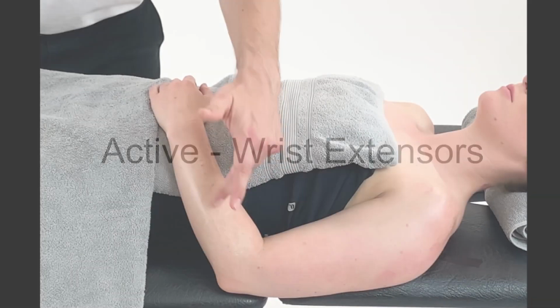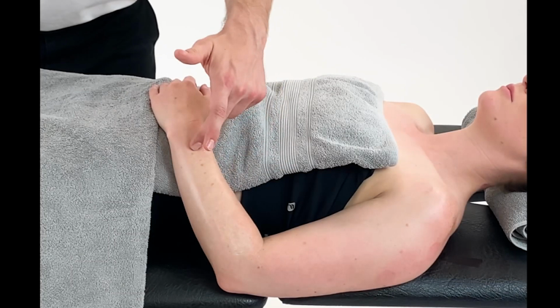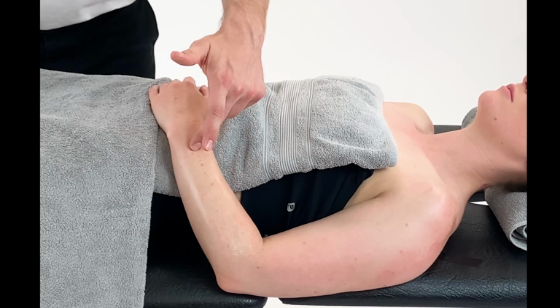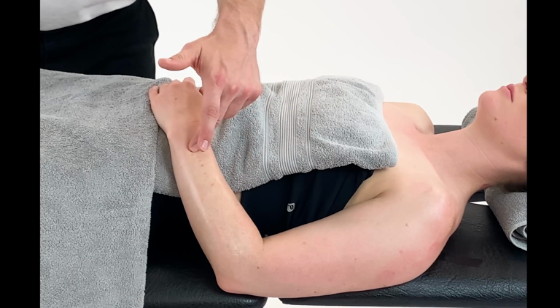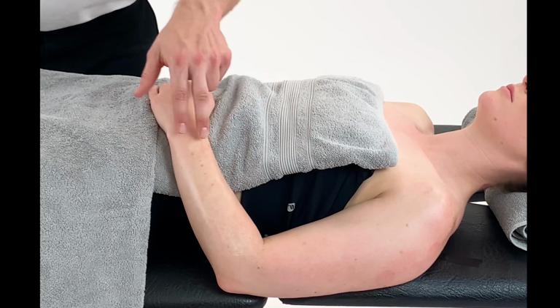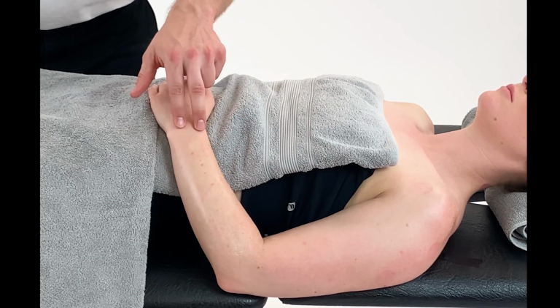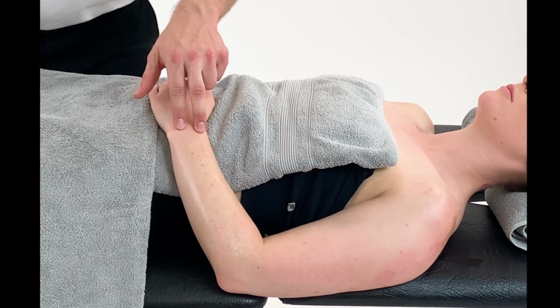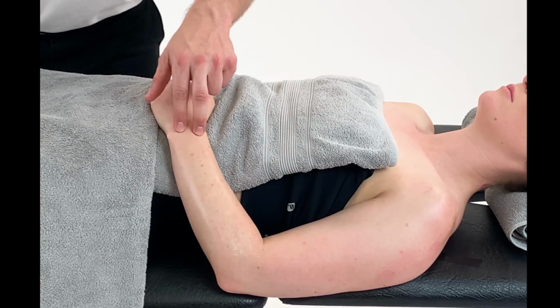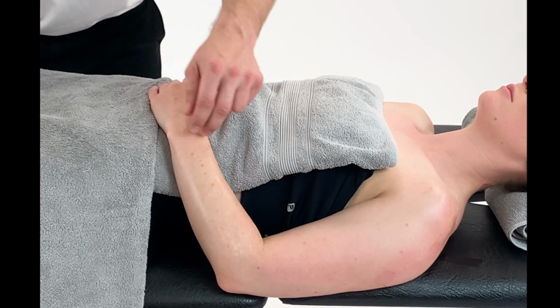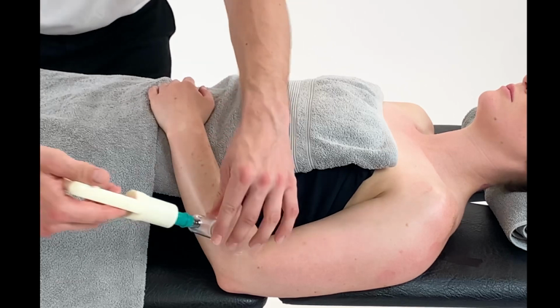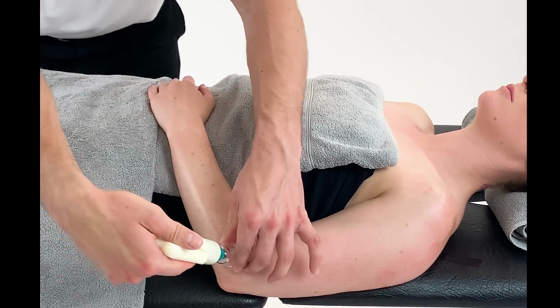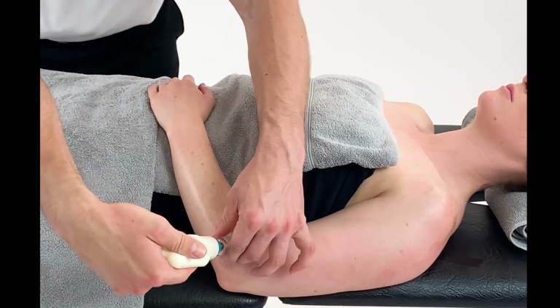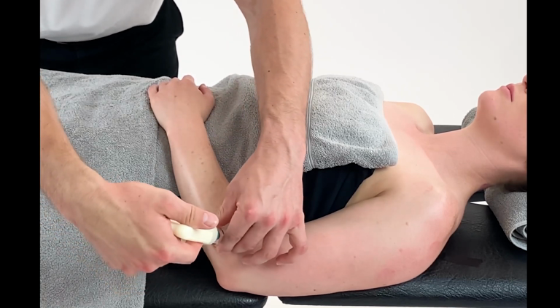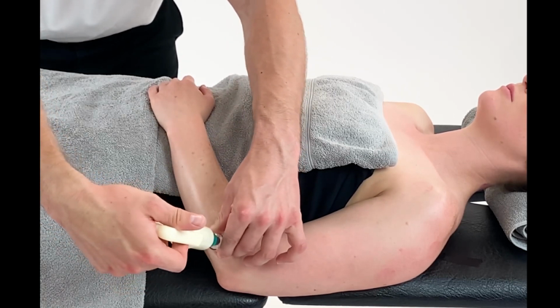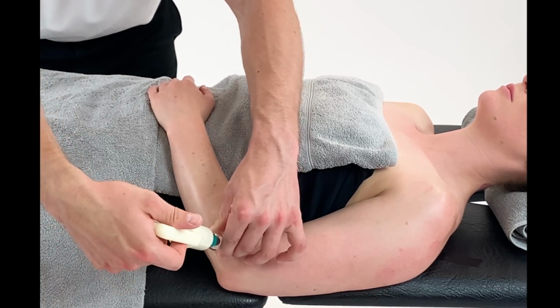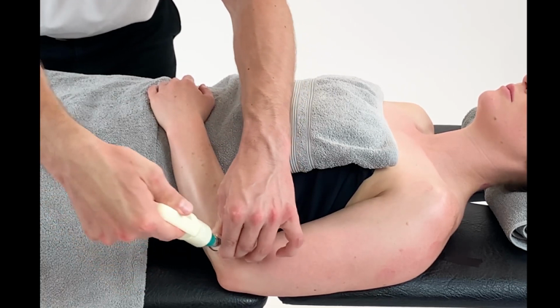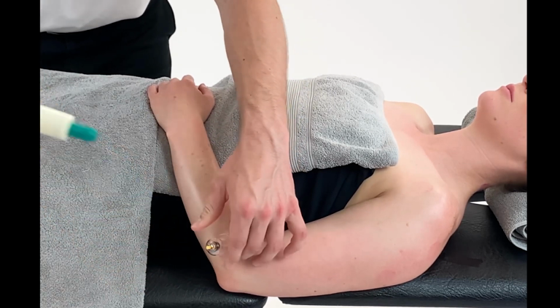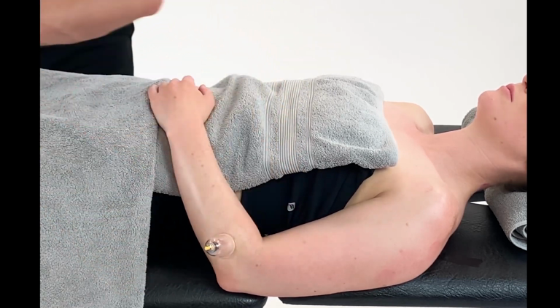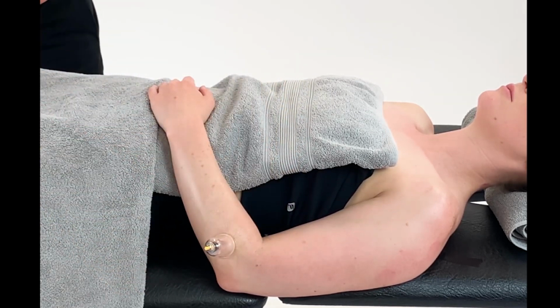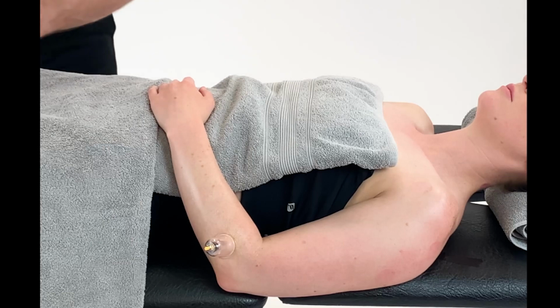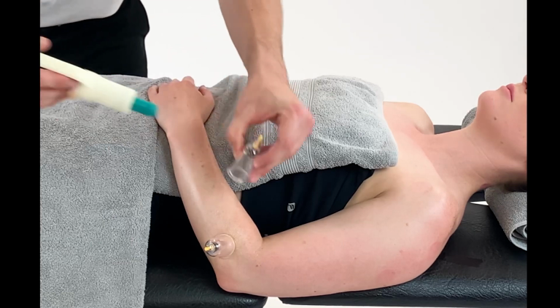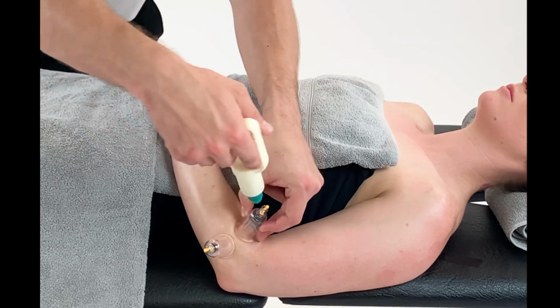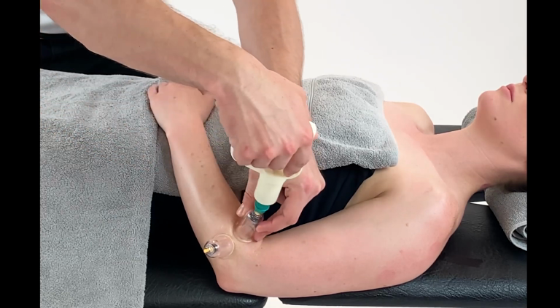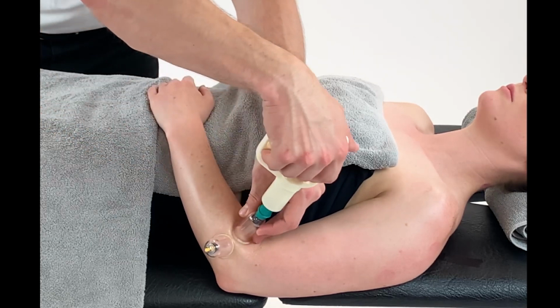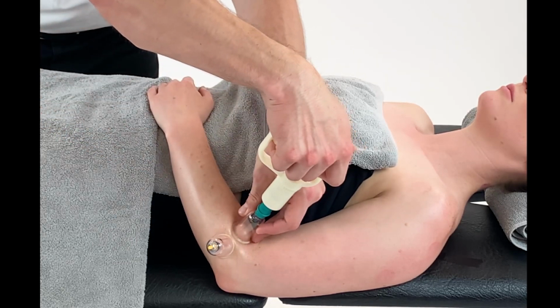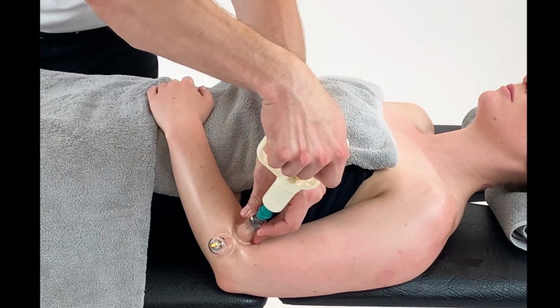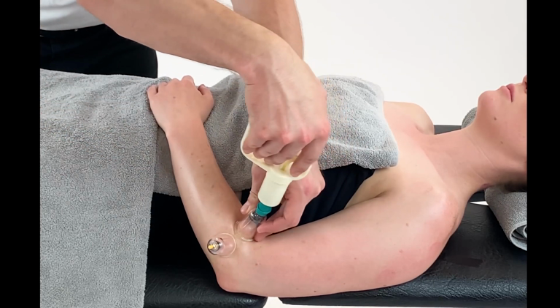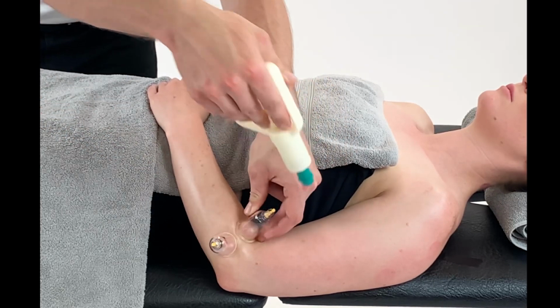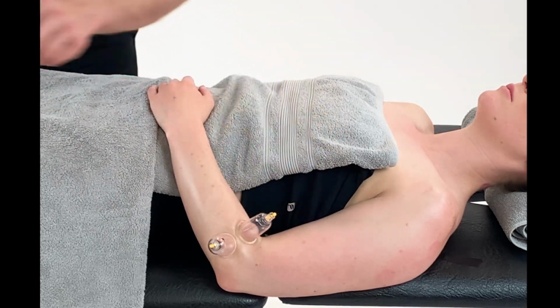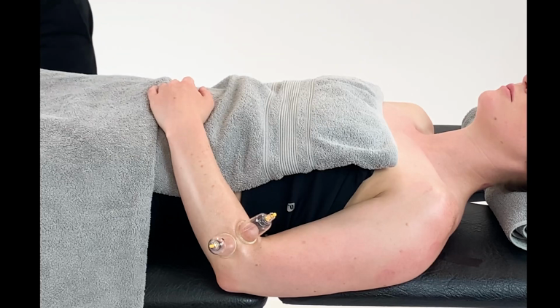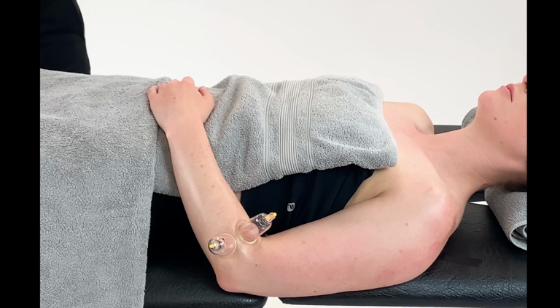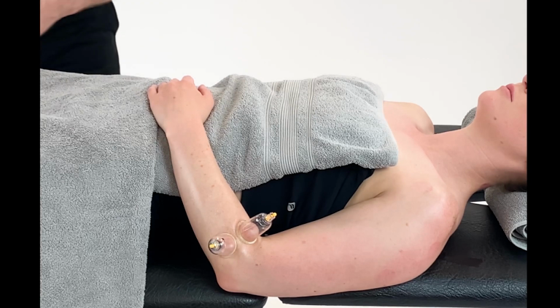Active mobilization technique into the forearm extensor compartment. We can work over towards the lateral epicondyle and then just working through the main bulk of the extensor compartment.